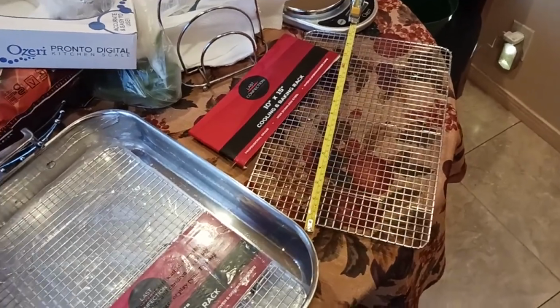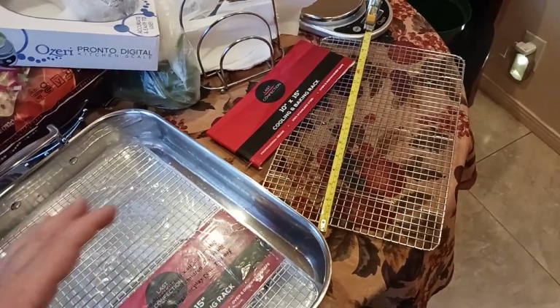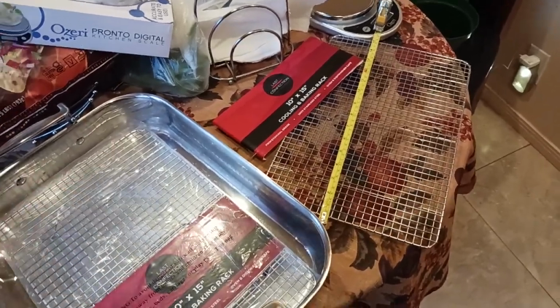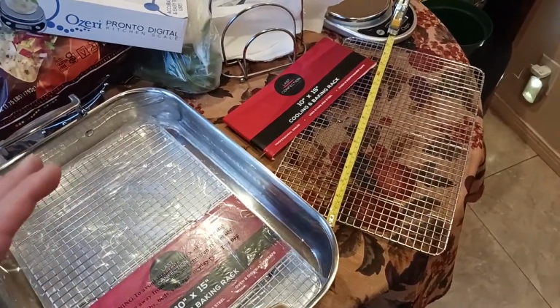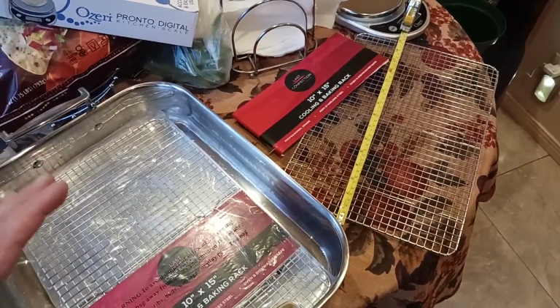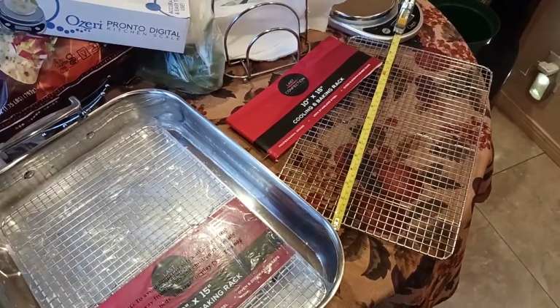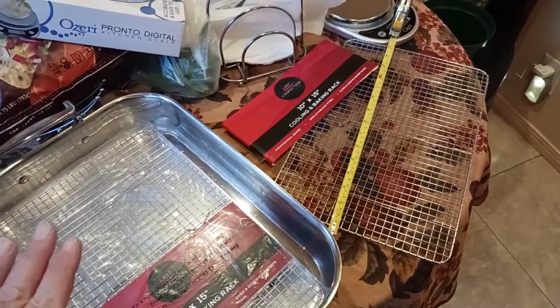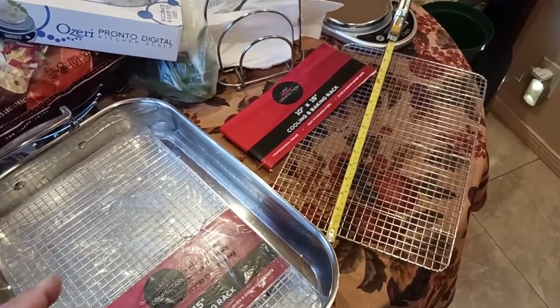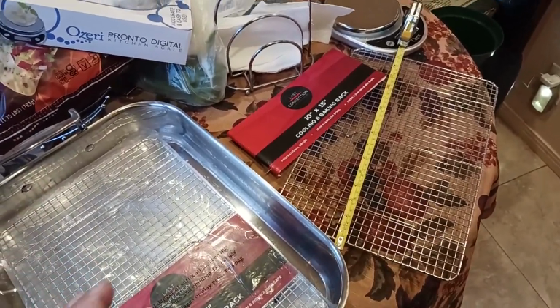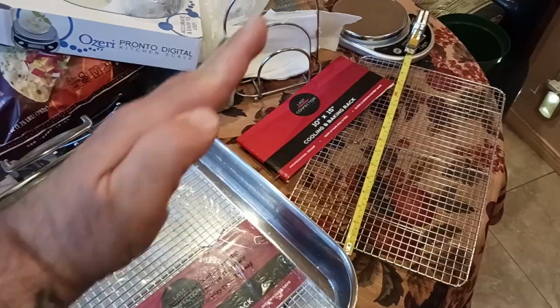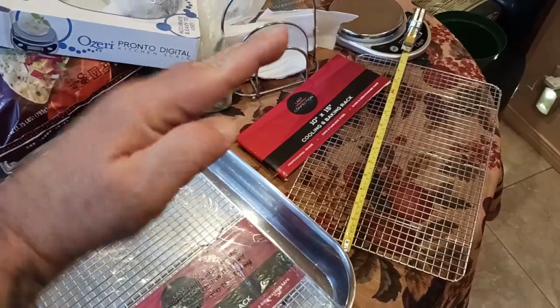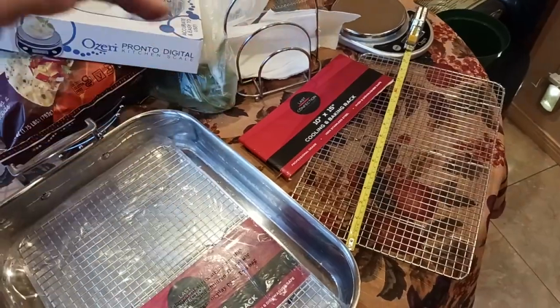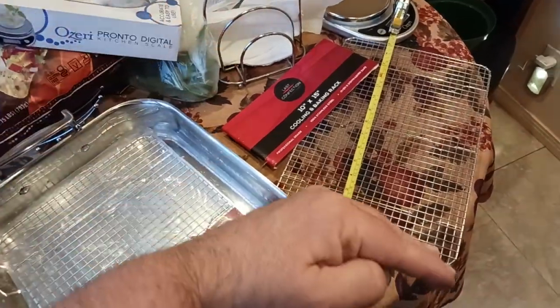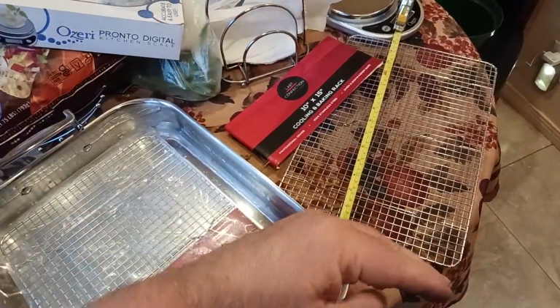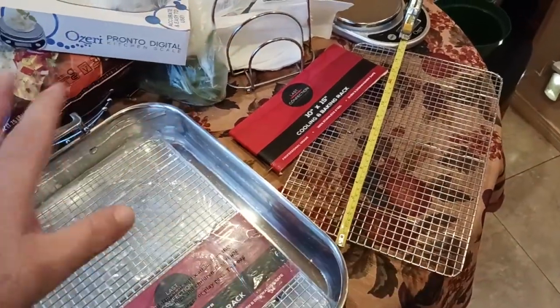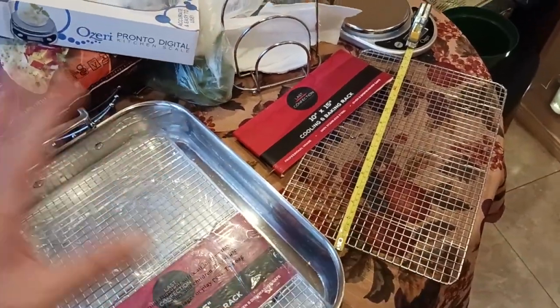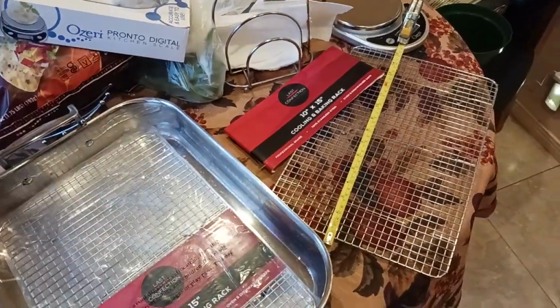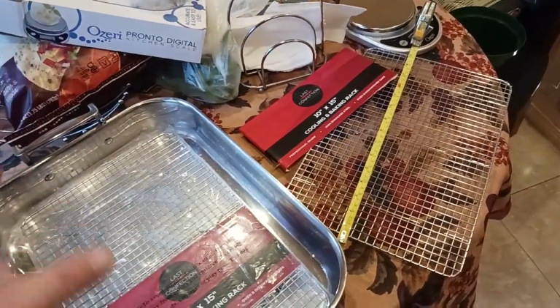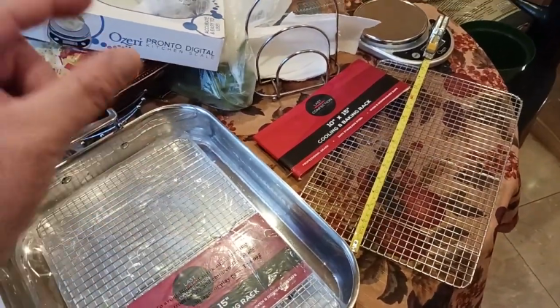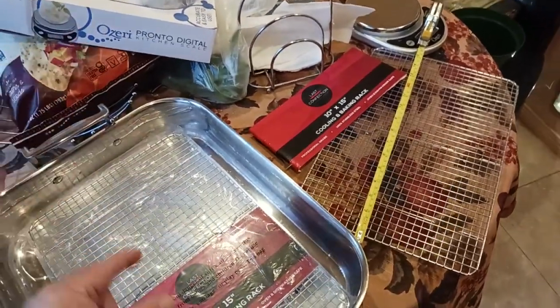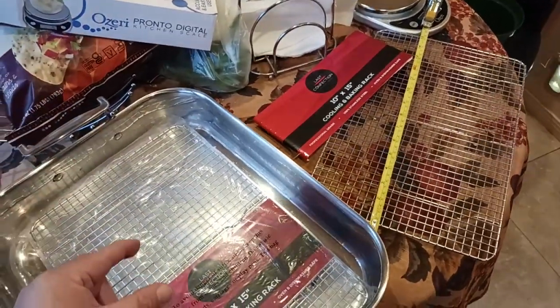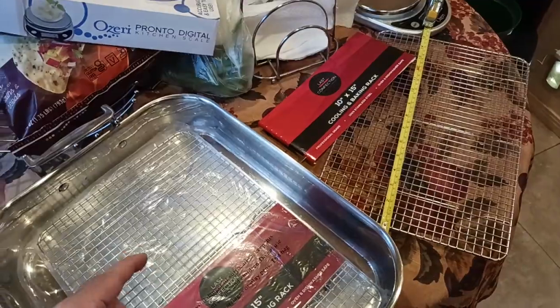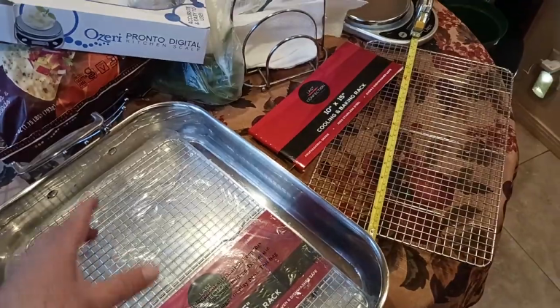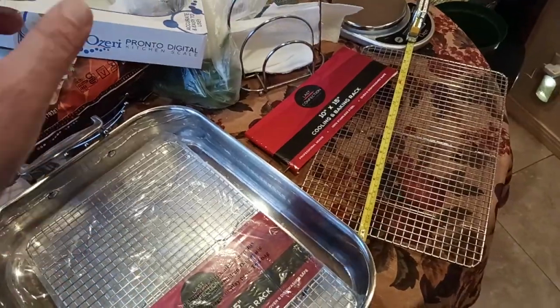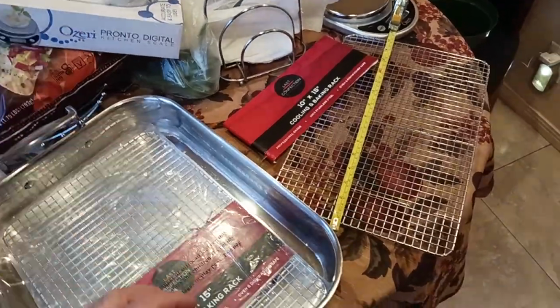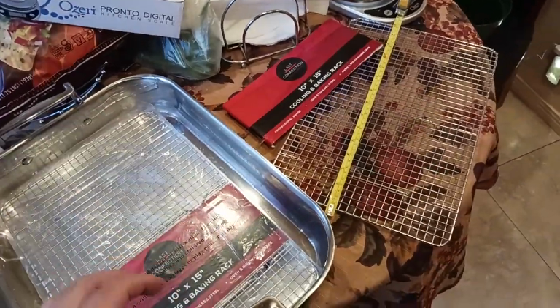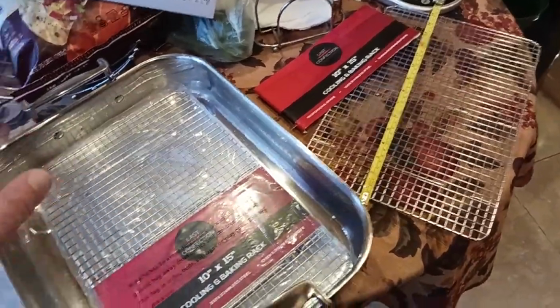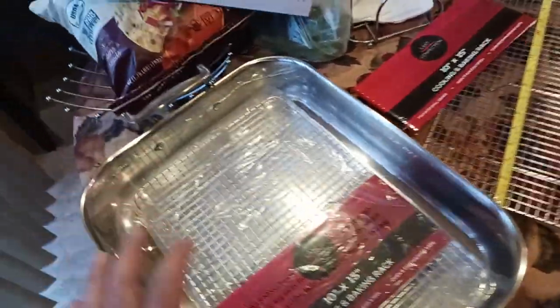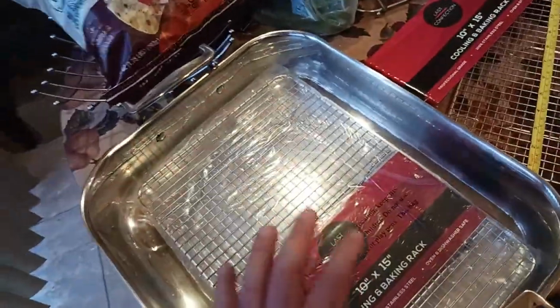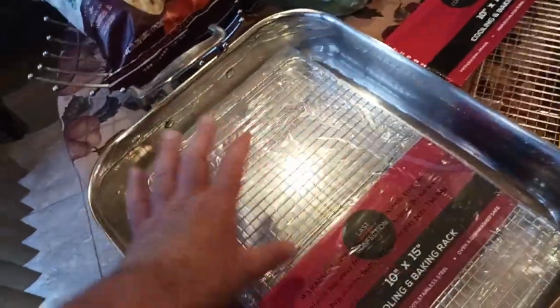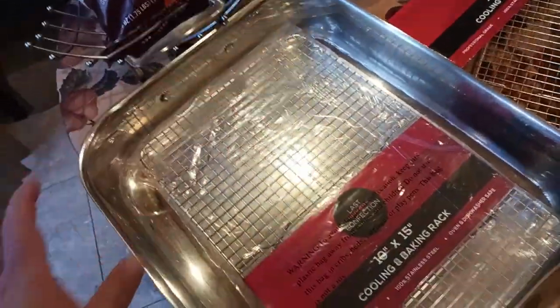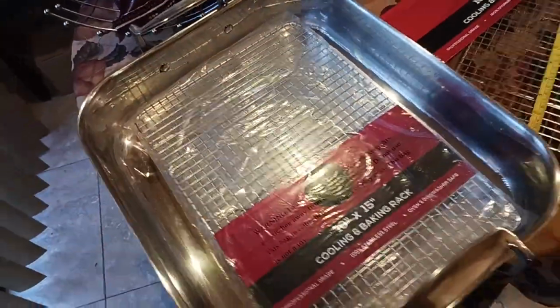Remember, this channel is all about best bang for the buck — highest quality, lowest price that we can find value. What are you spending your money on and what are you getting in return? And I feel like I finally found a cooling rack that kind of works.